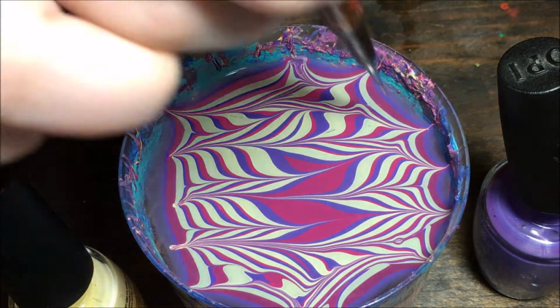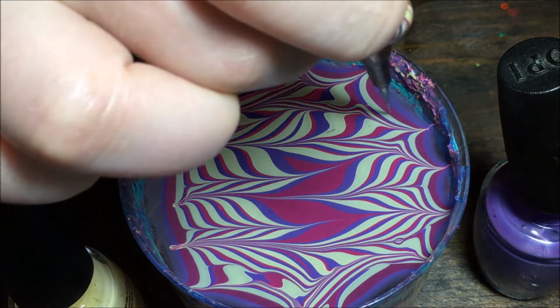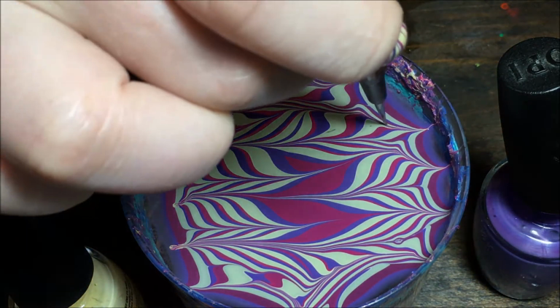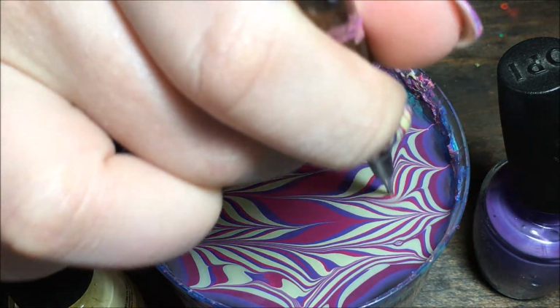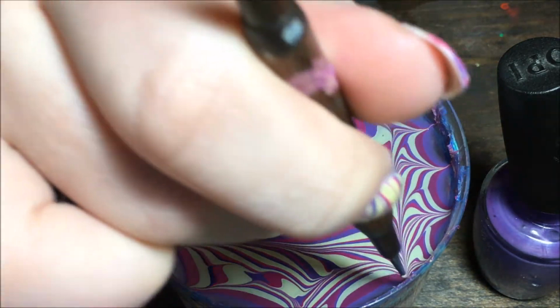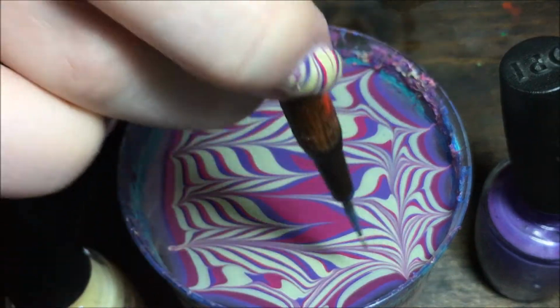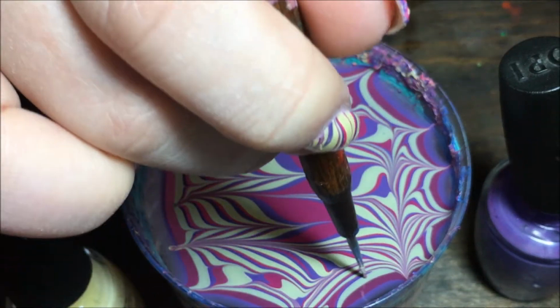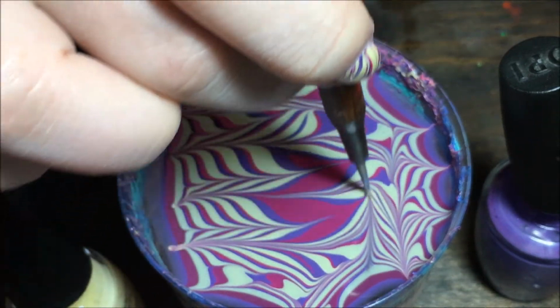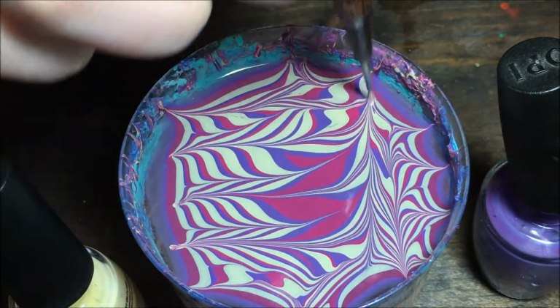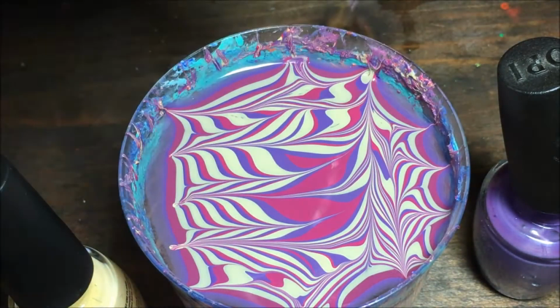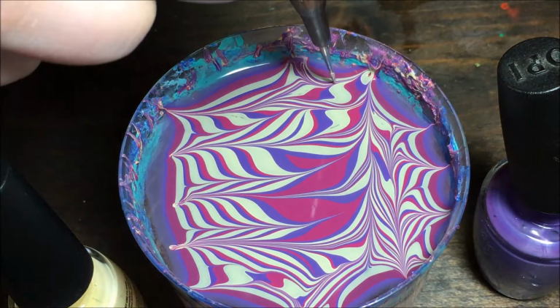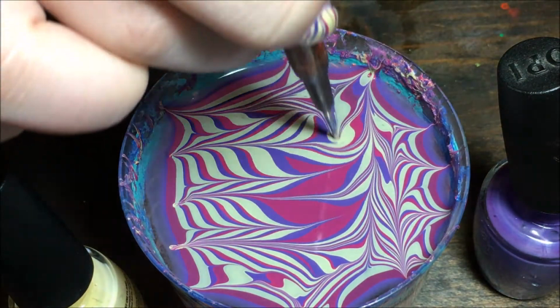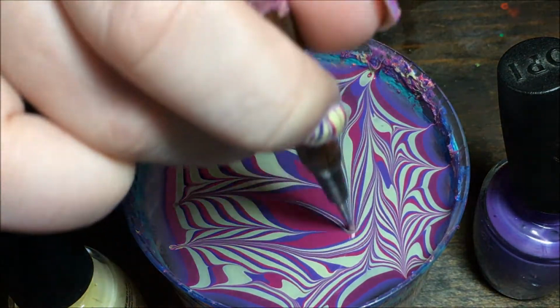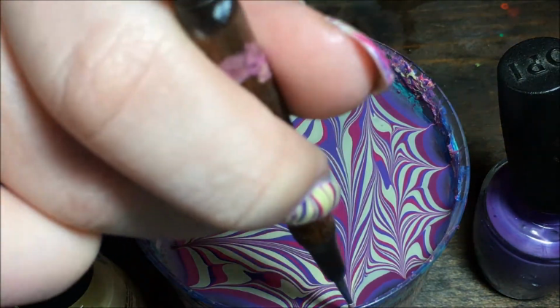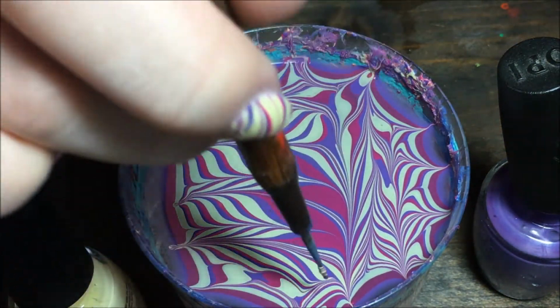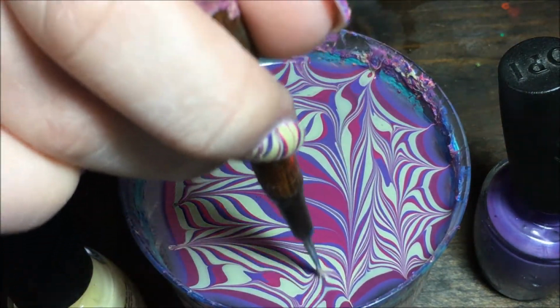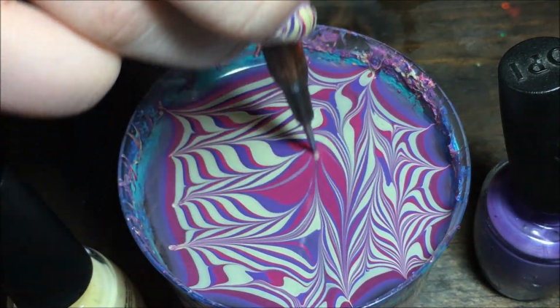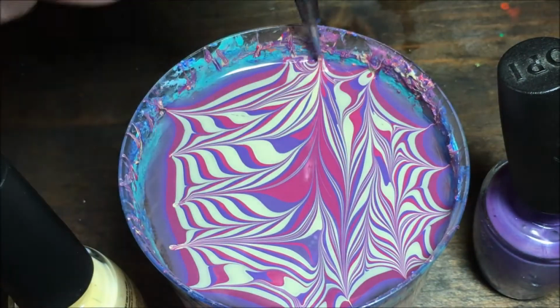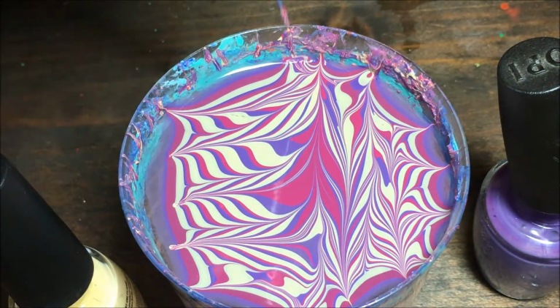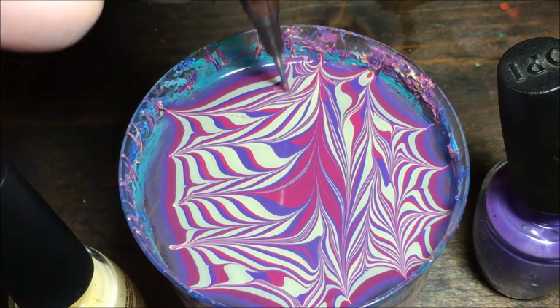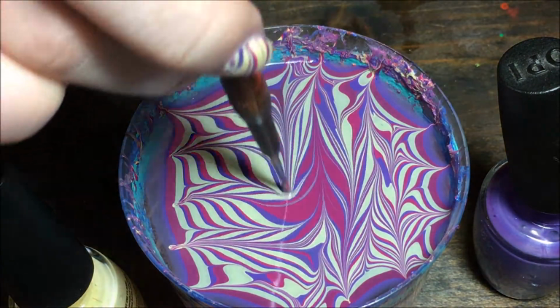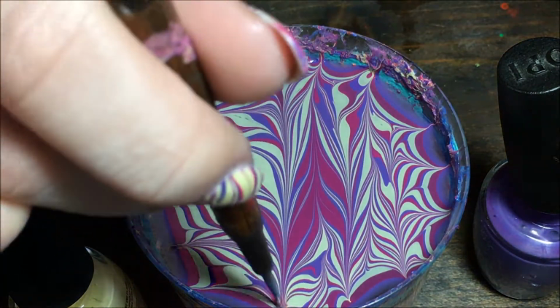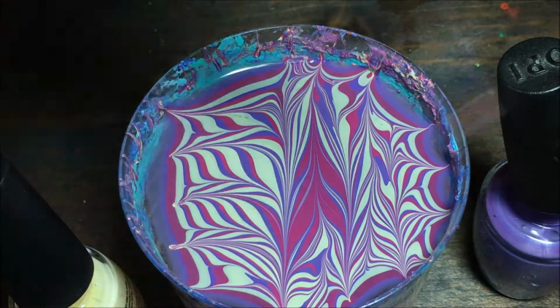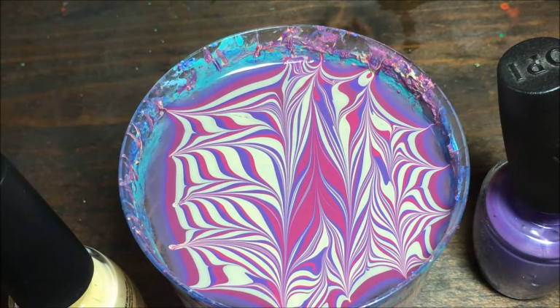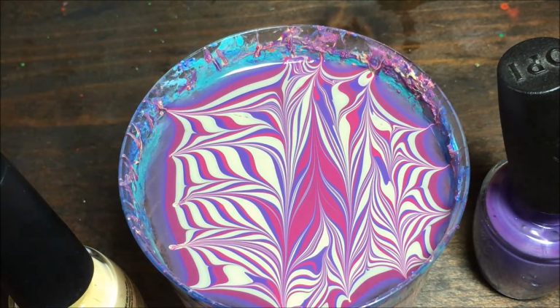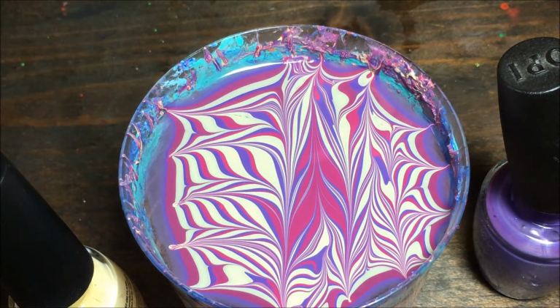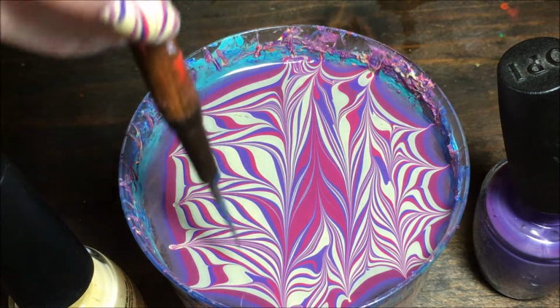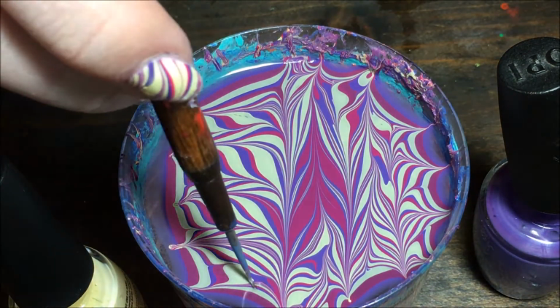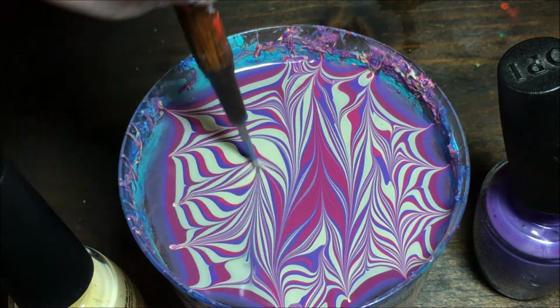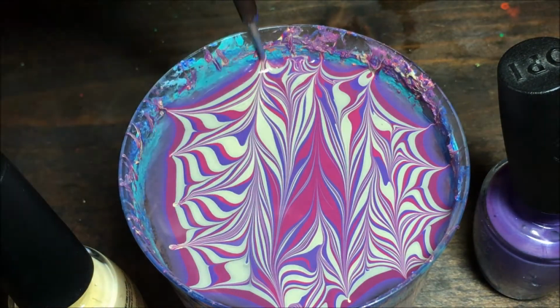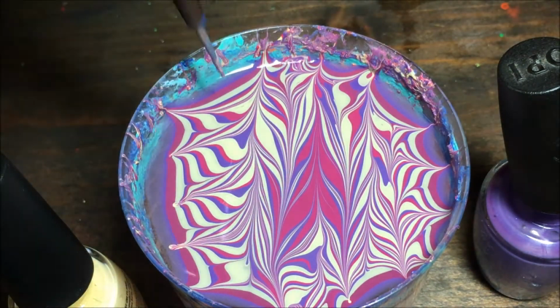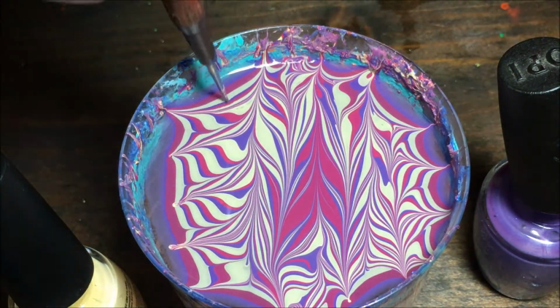Now I'm just gonna go the opposite way and go up and down. This is just to get the colors to mix a little closer so that the zebra print design is tighter, giving you more of the print on your nails.